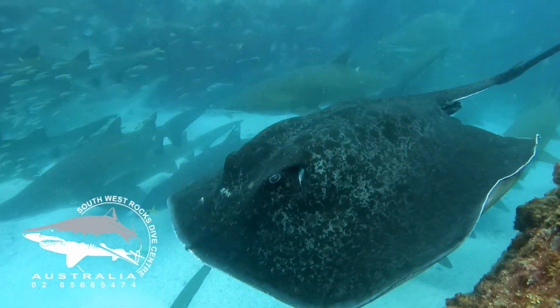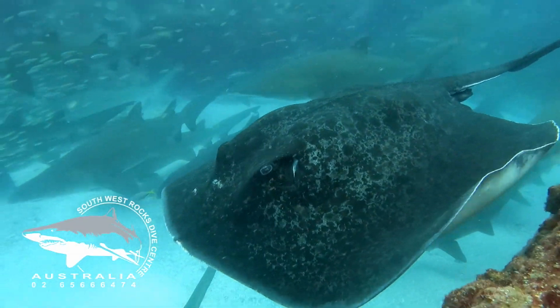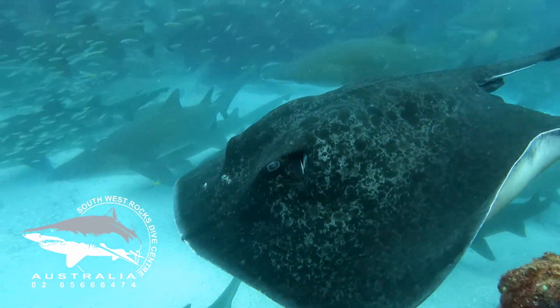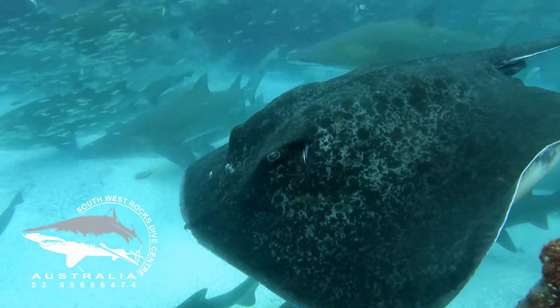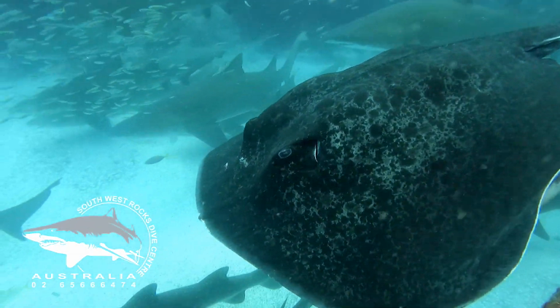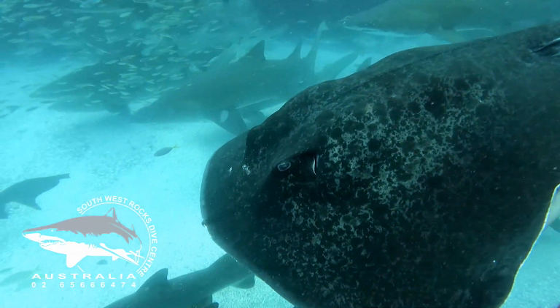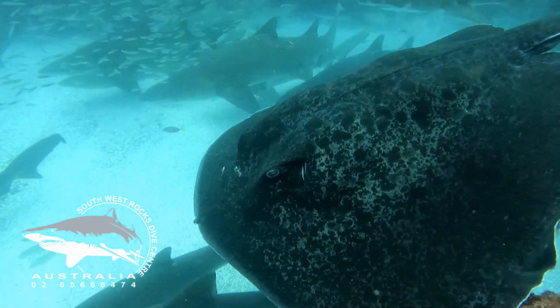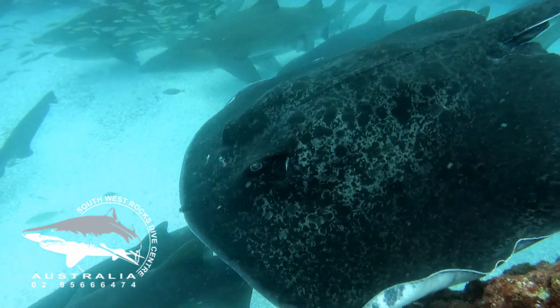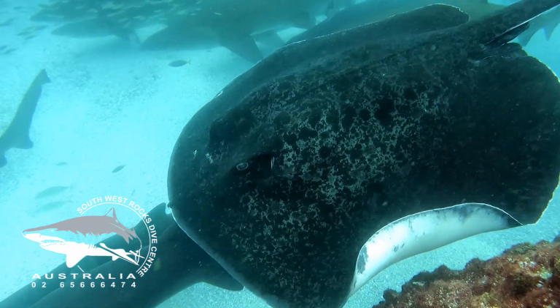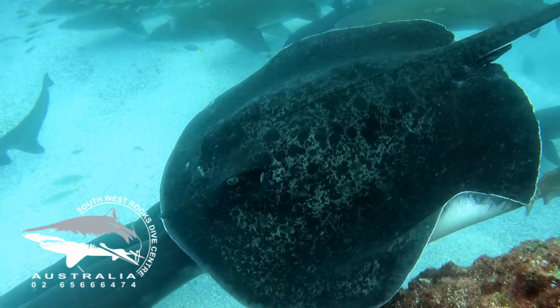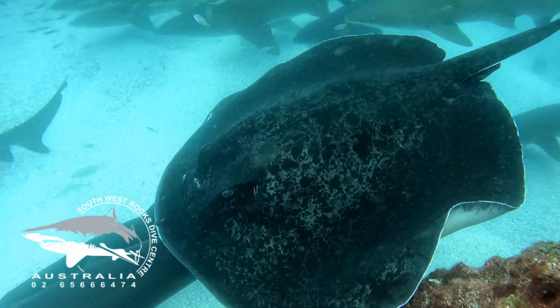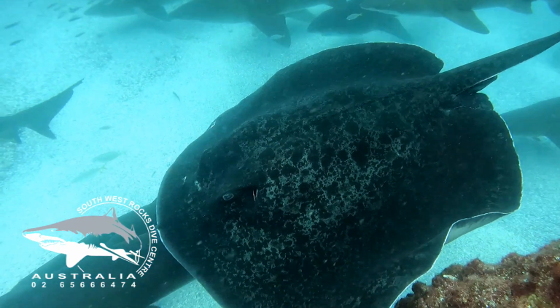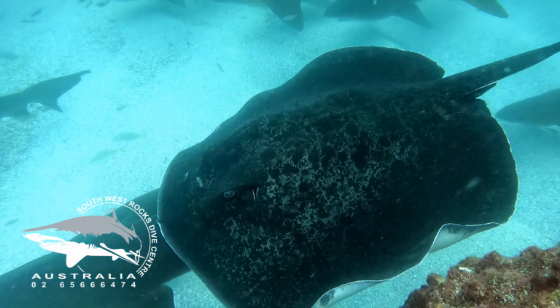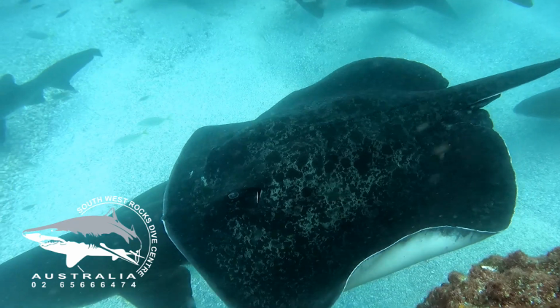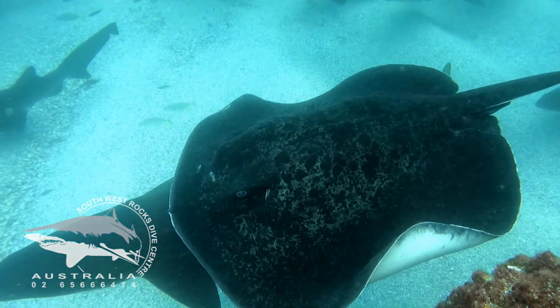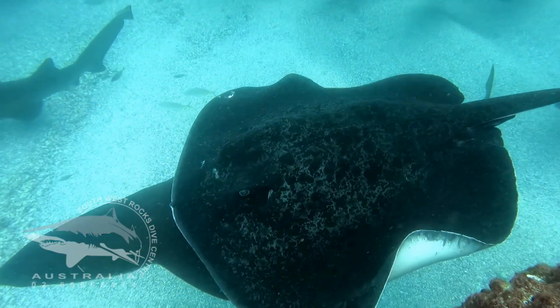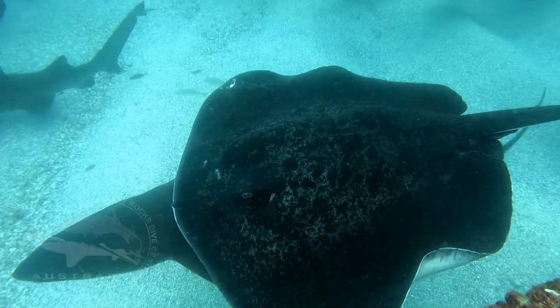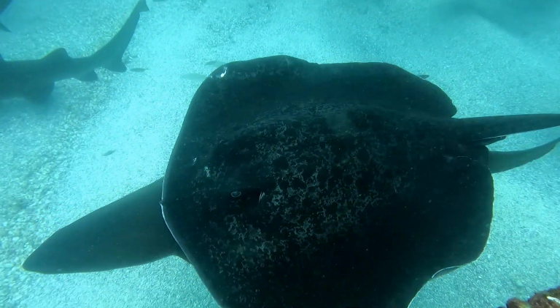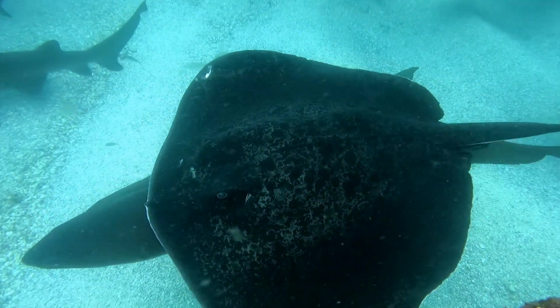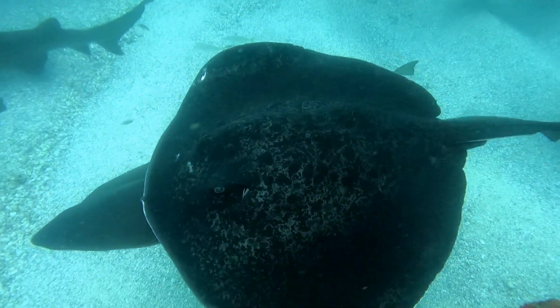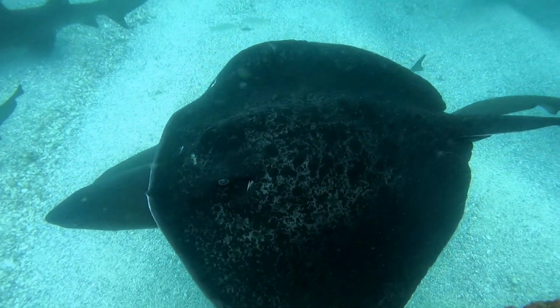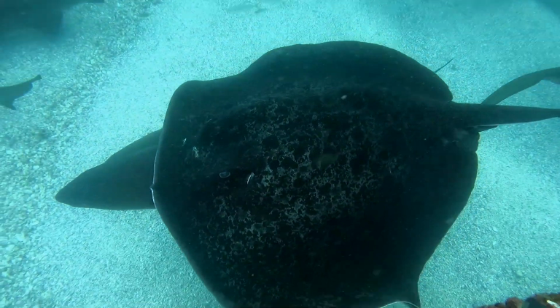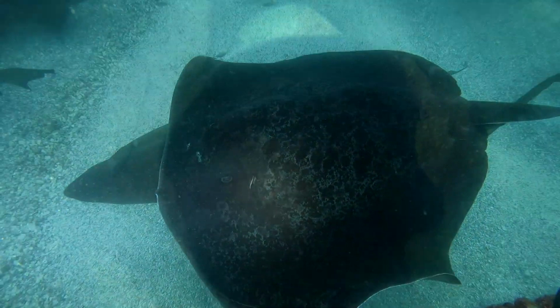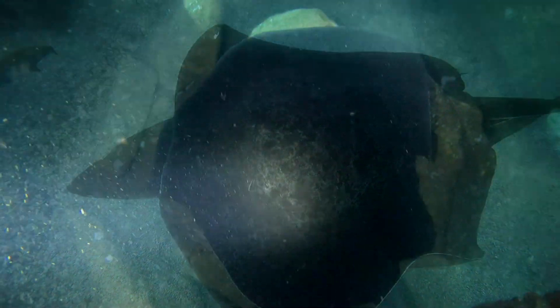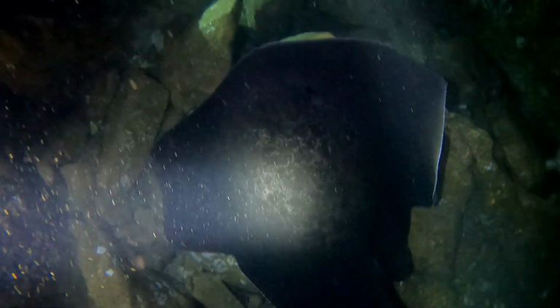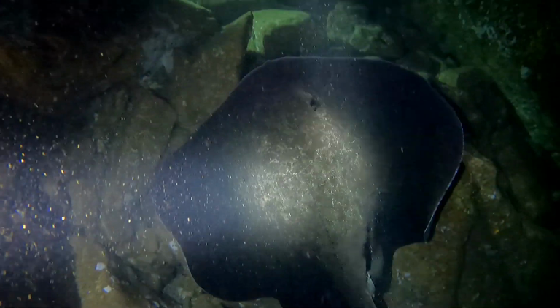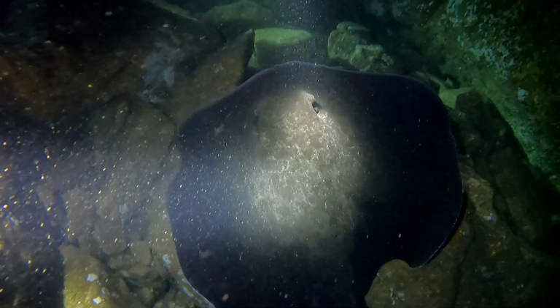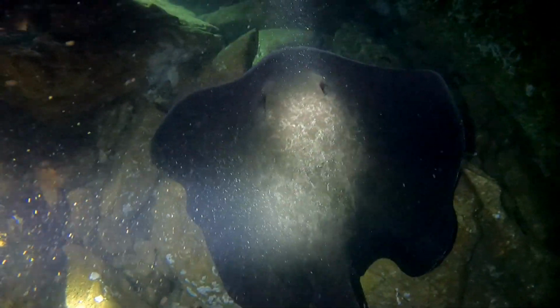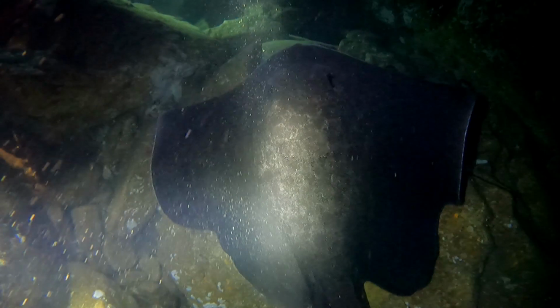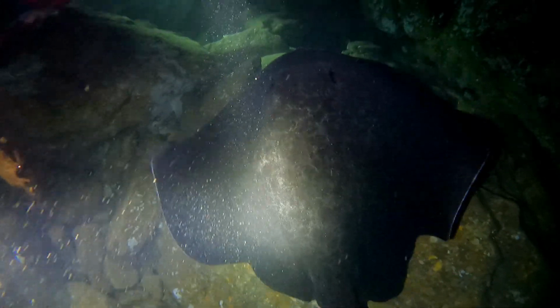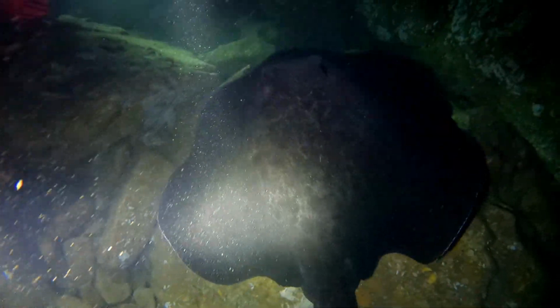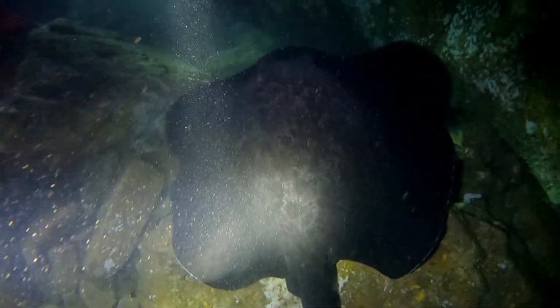Marble rays are the most common ray we see out at Fish Rock. They have a wingspan of over 2 metres and can sometimes make the grey nurse sharks look small. They are often seen inside Fish Rock Cave either sleeping or swimming.